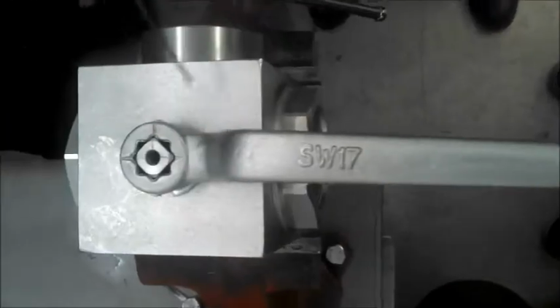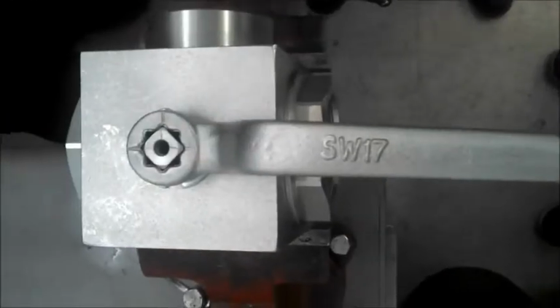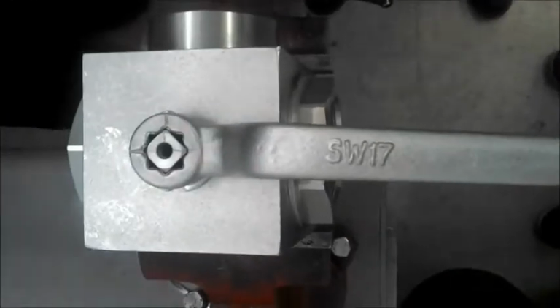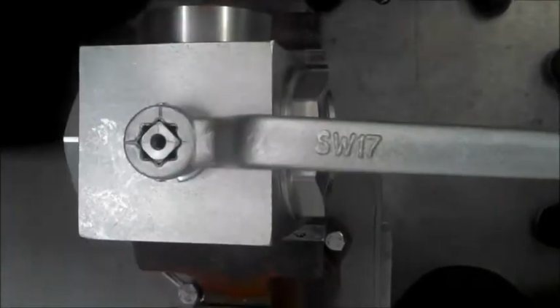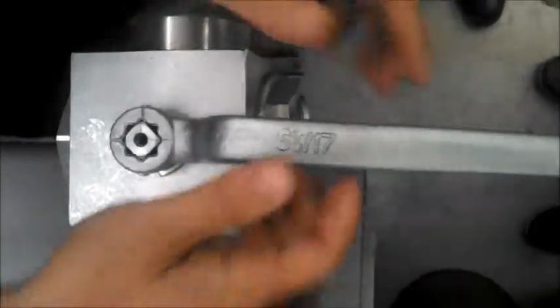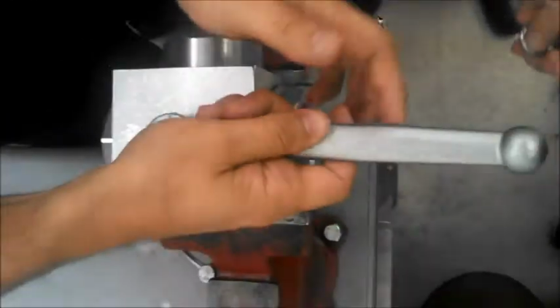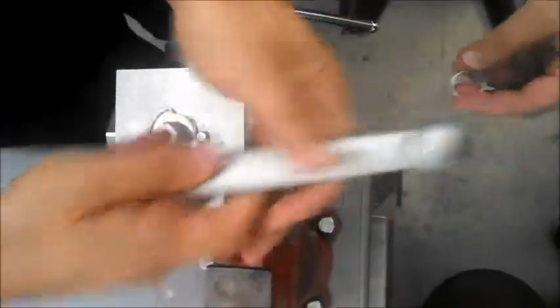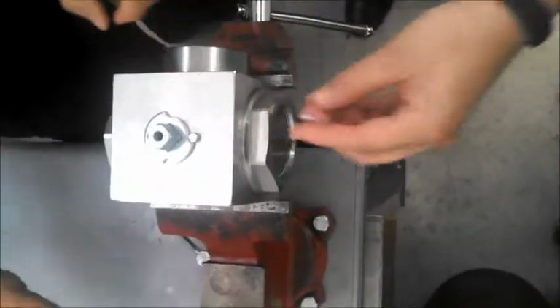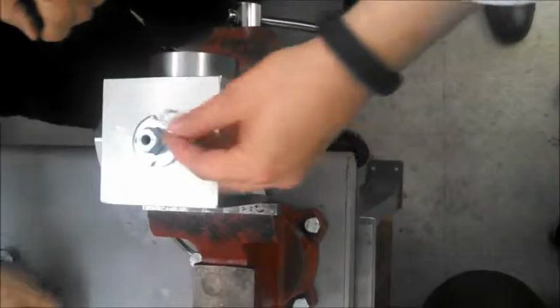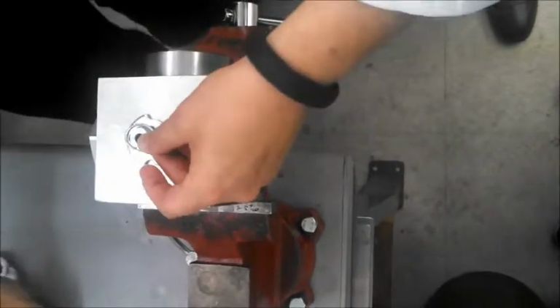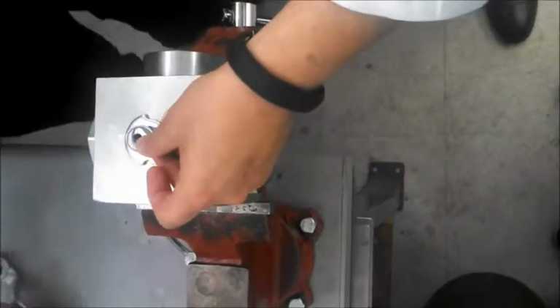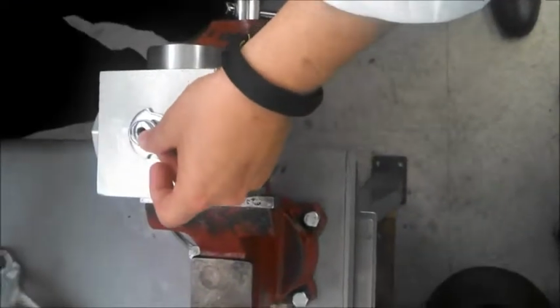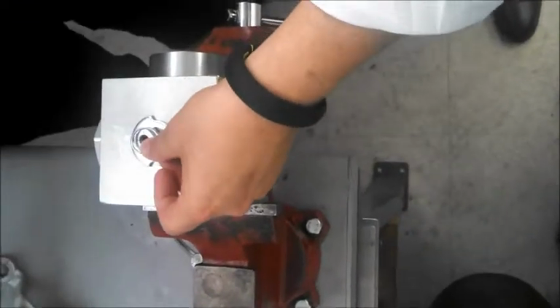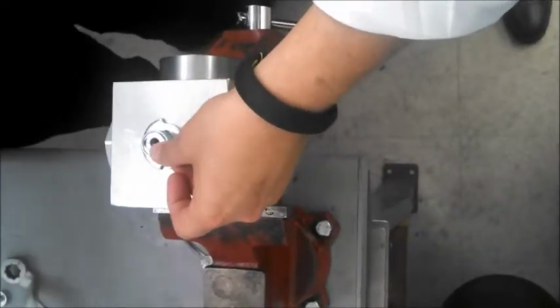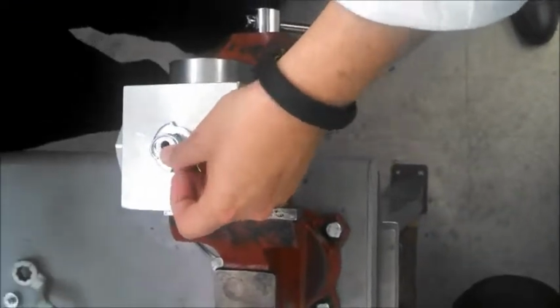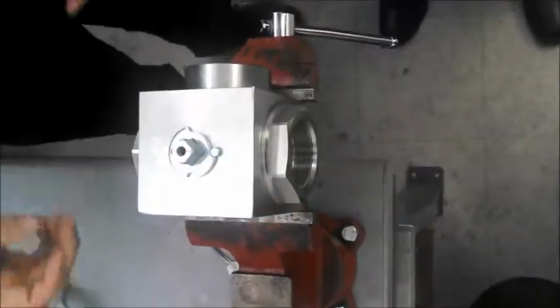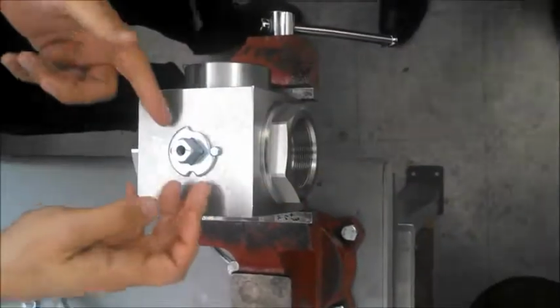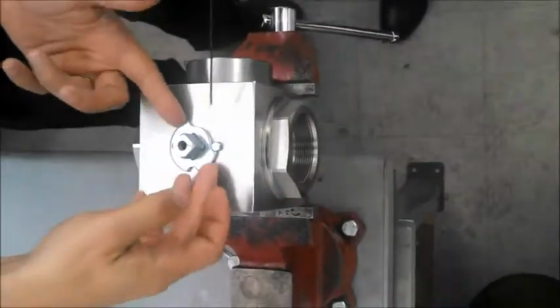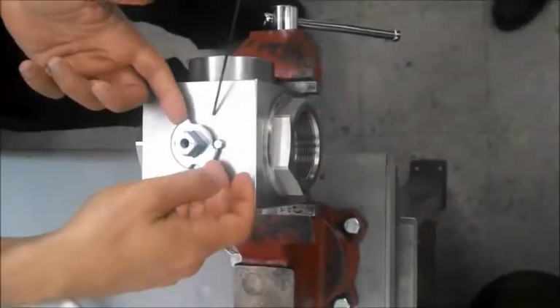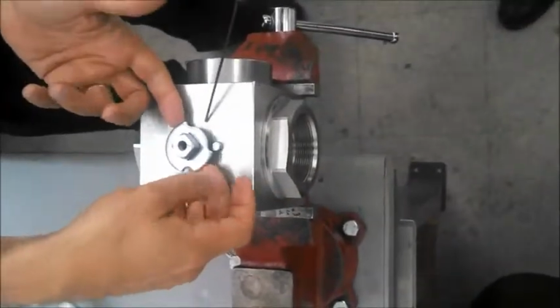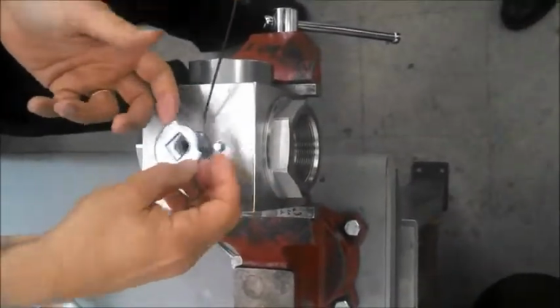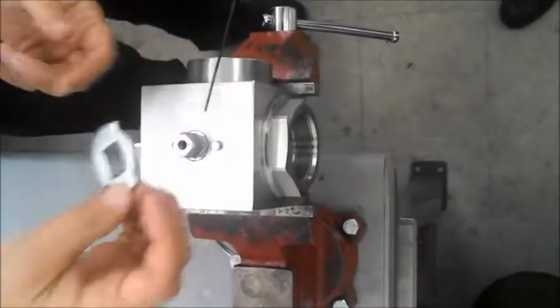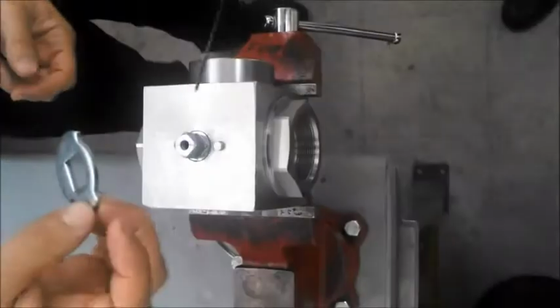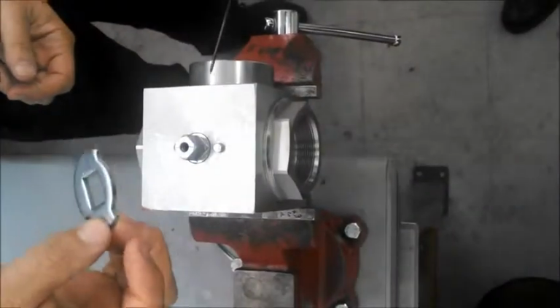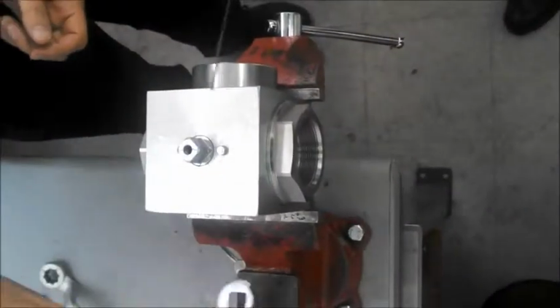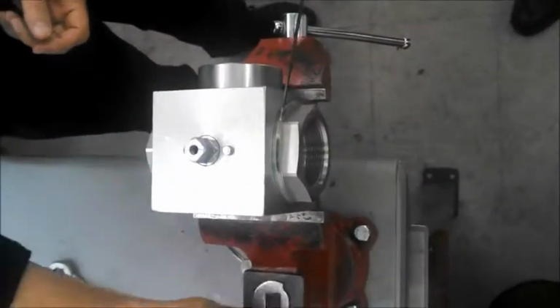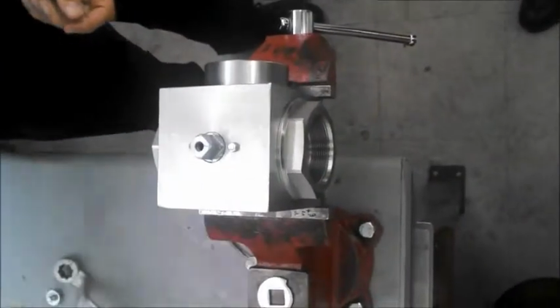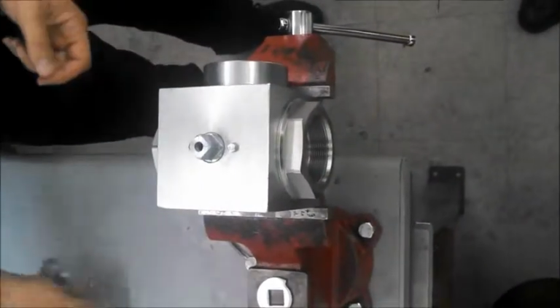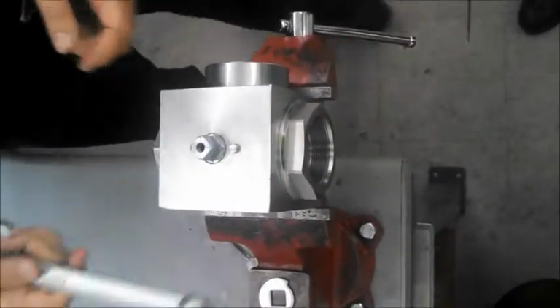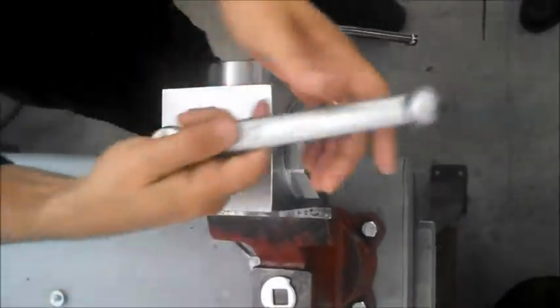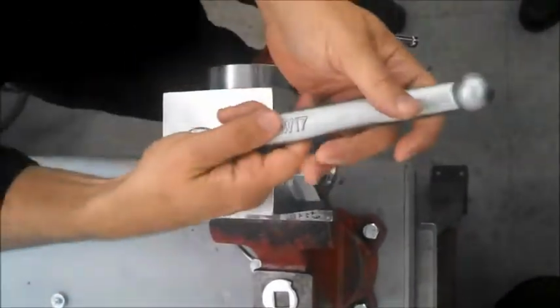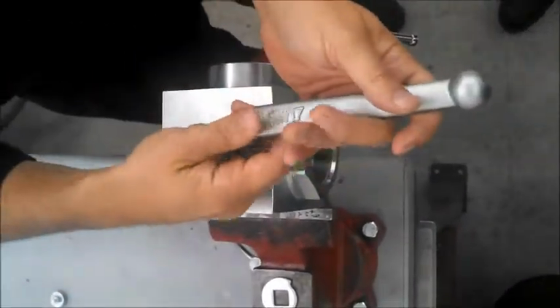We're going to remove the handle, which we've already done in advance. We remove the snap ring and then the plate — the direction plate.